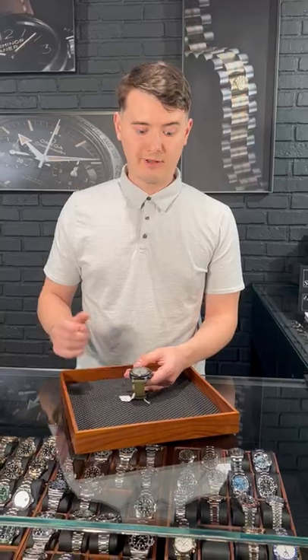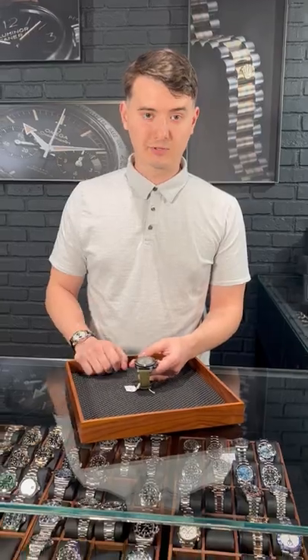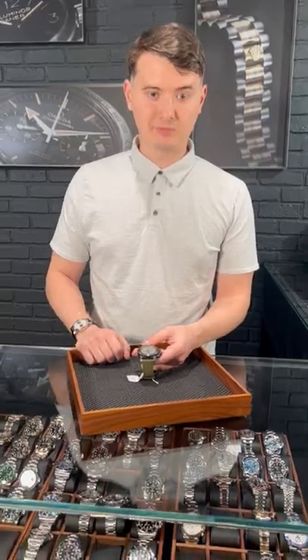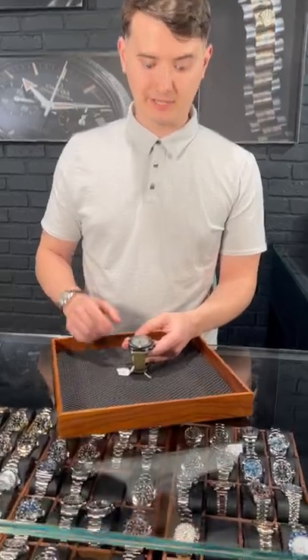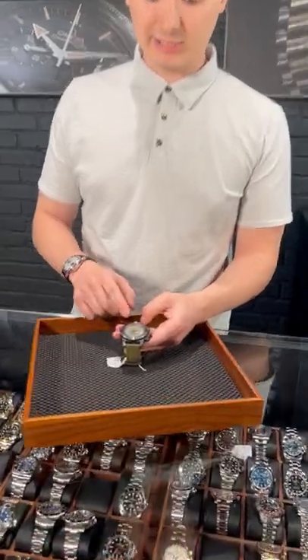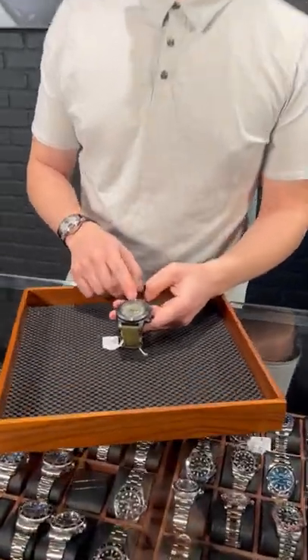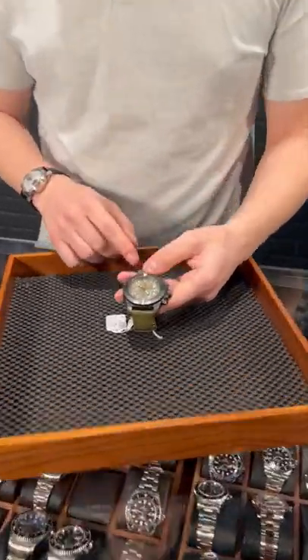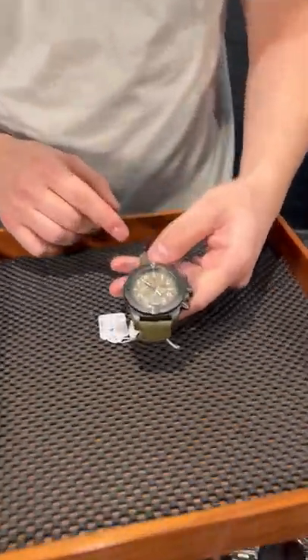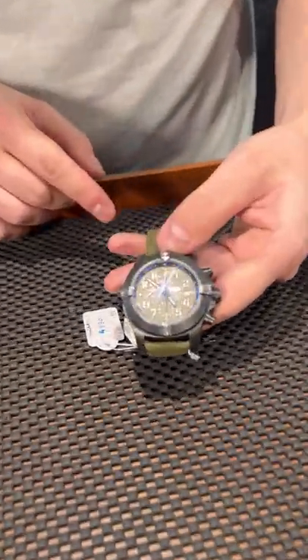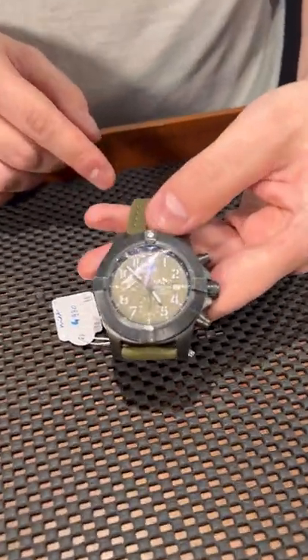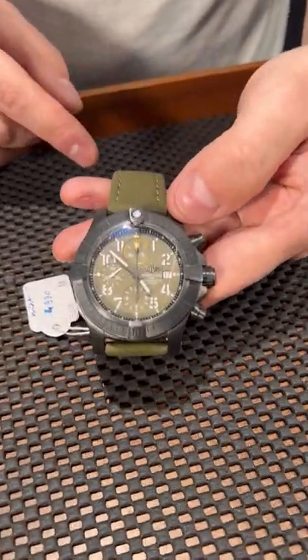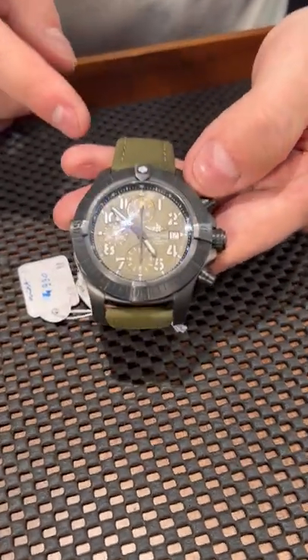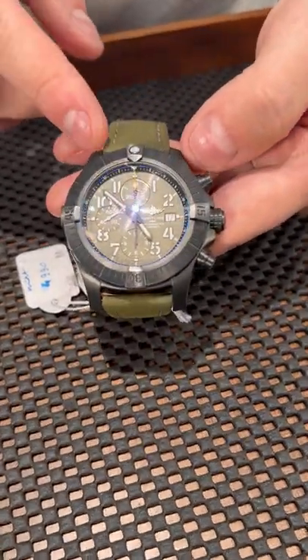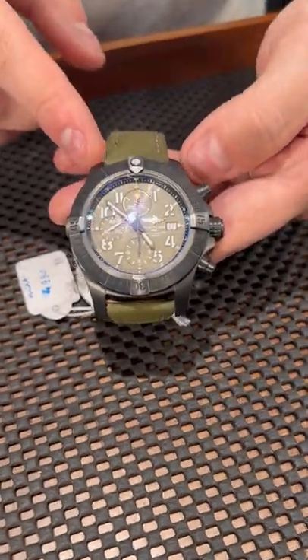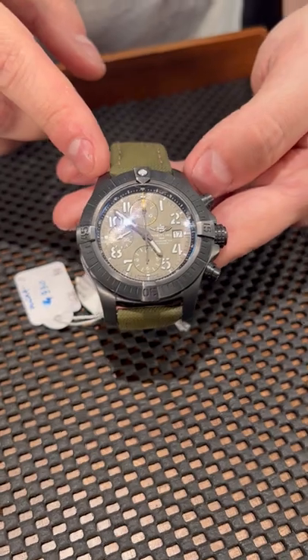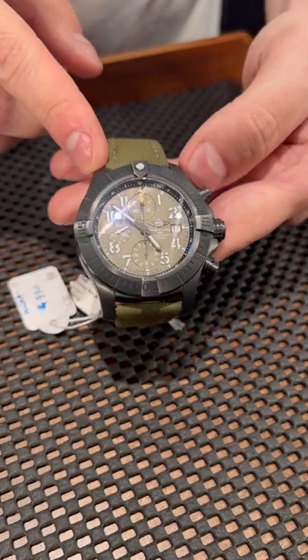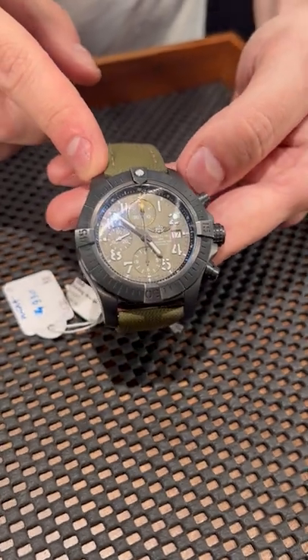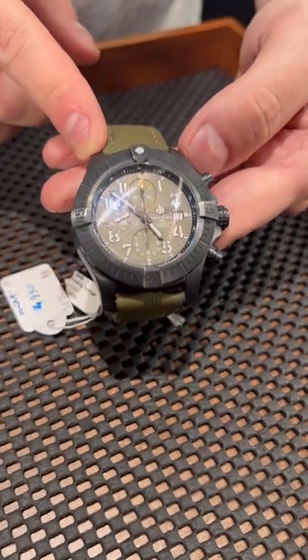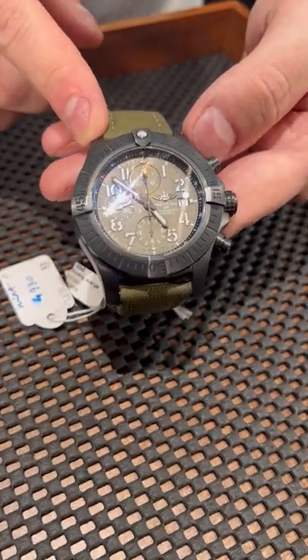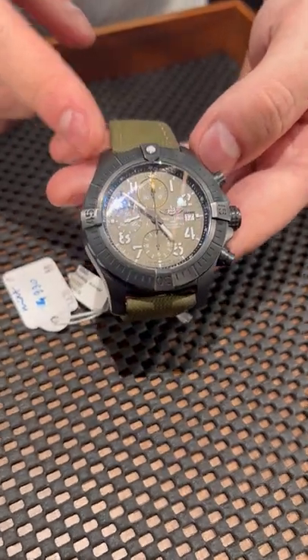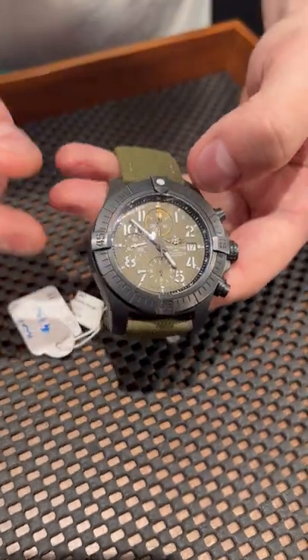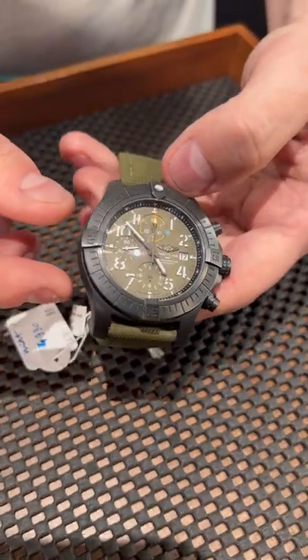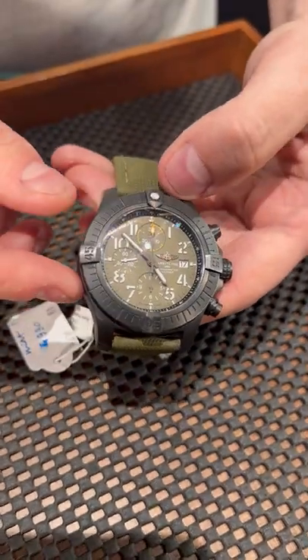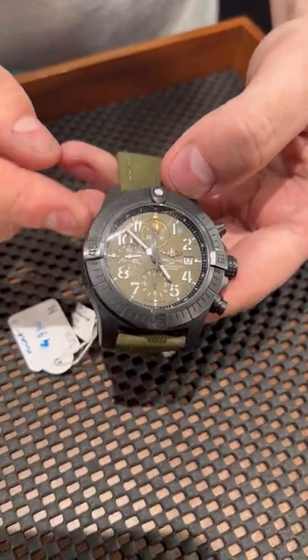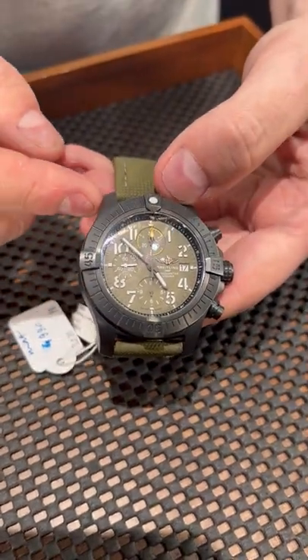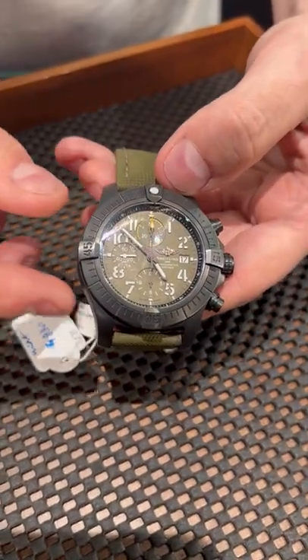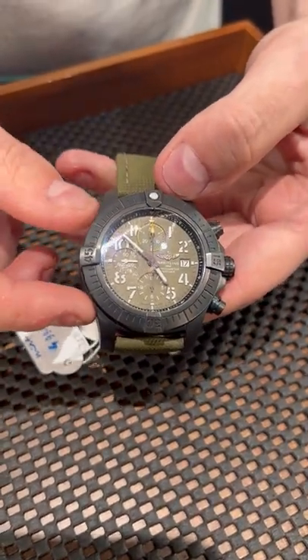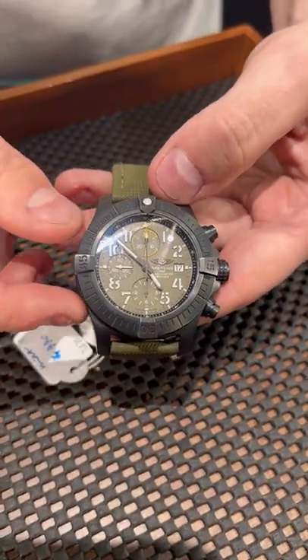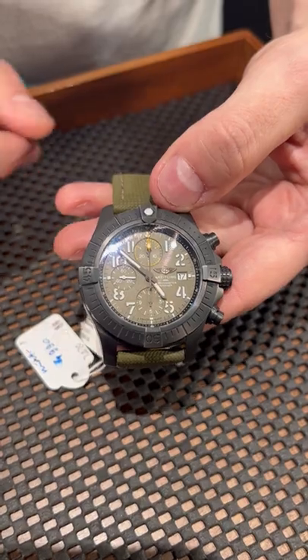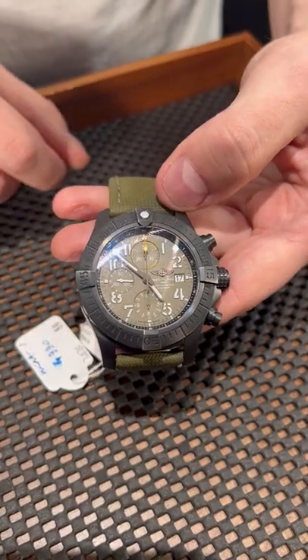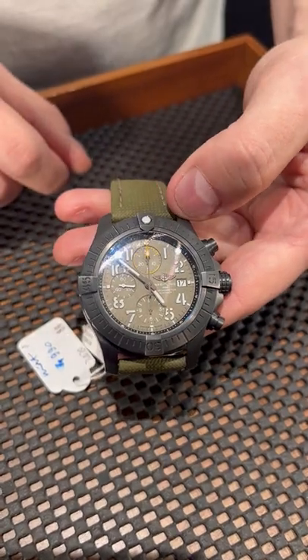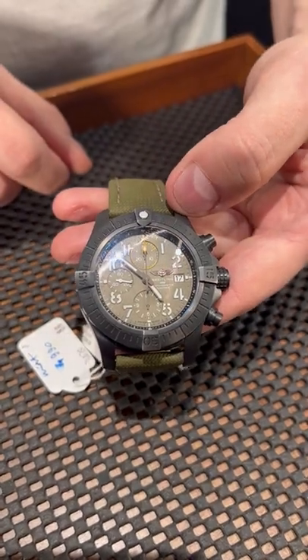Vlad for SwissWatchExpo here, and let's look at this Breitling Avenger Reel Fest. This is the Knight Mission Edition, and it comes with a gray-black DLC coated titanium case.